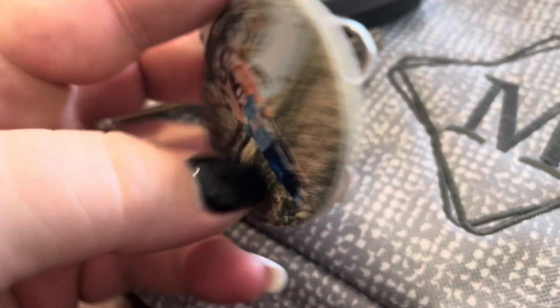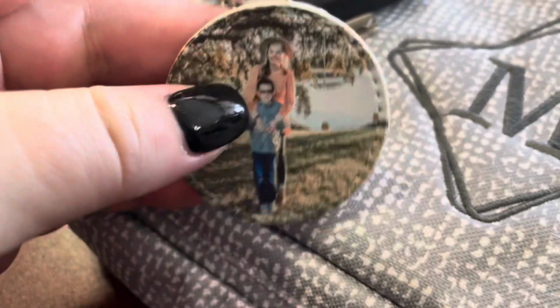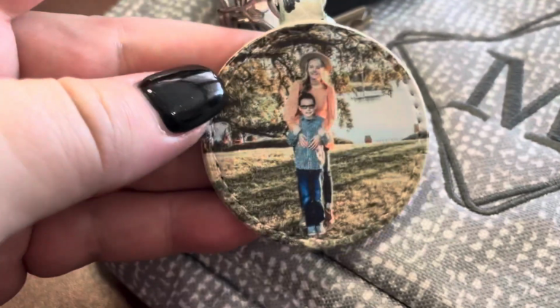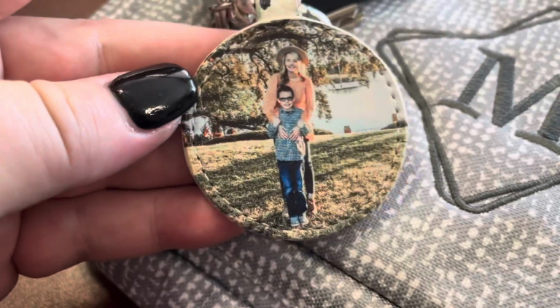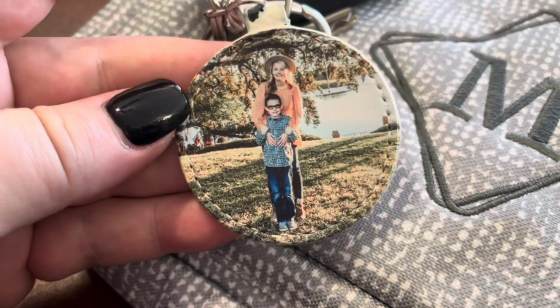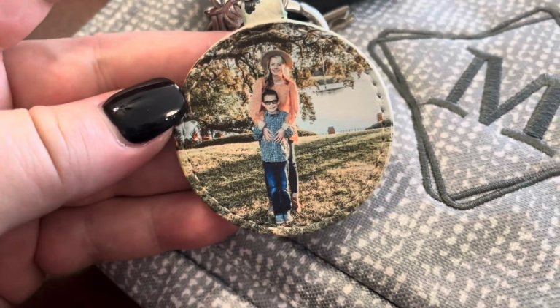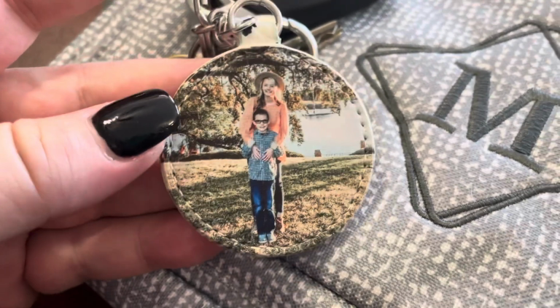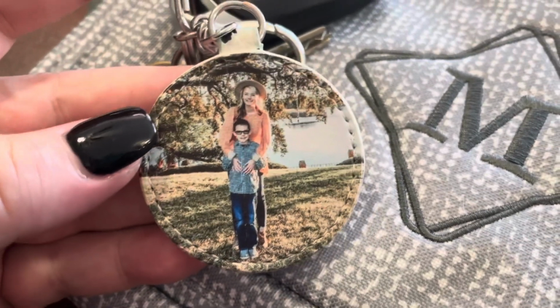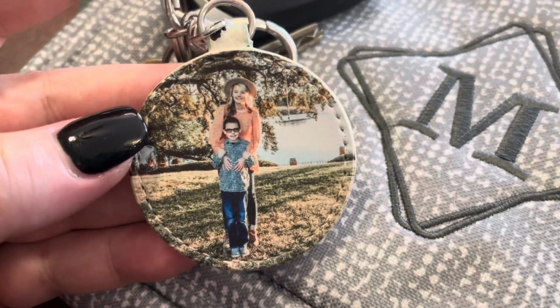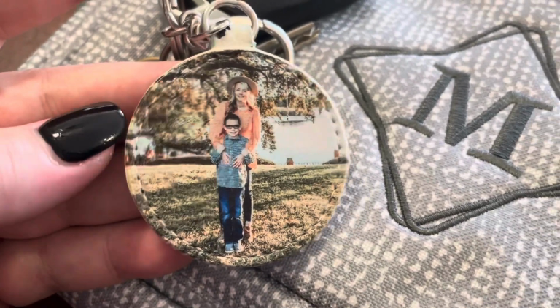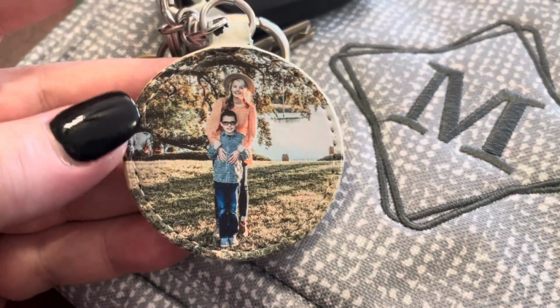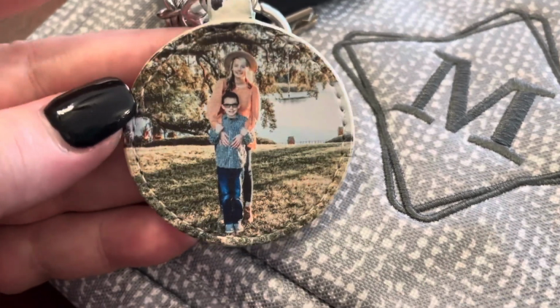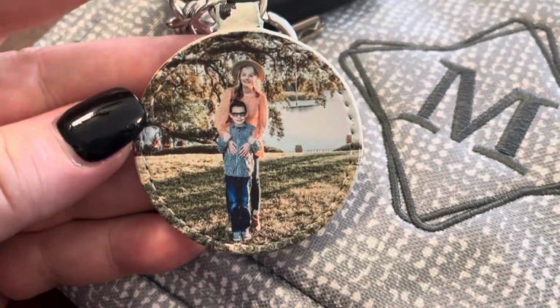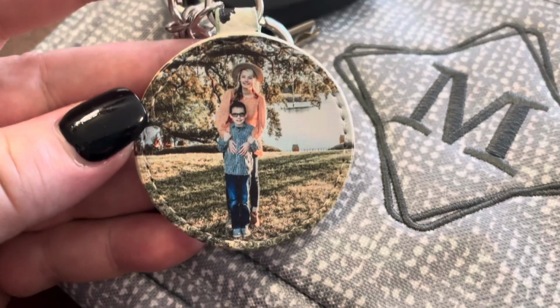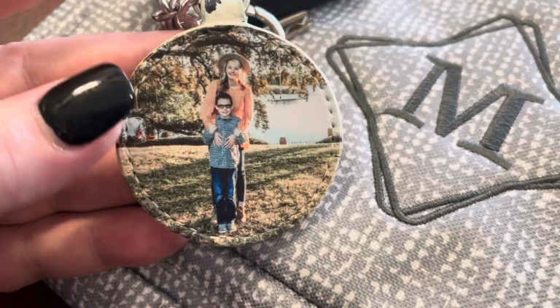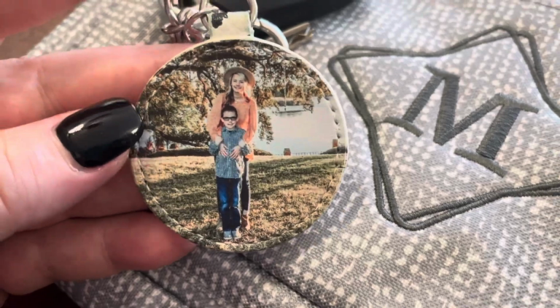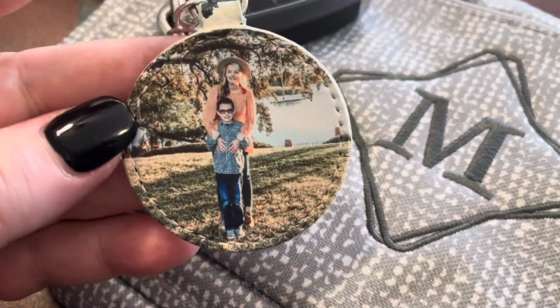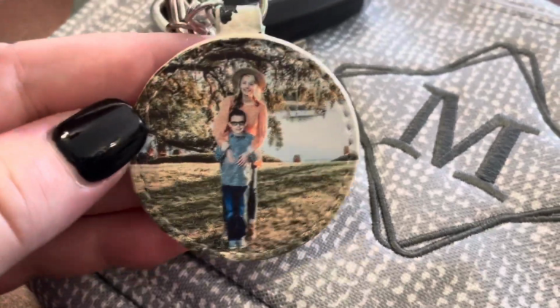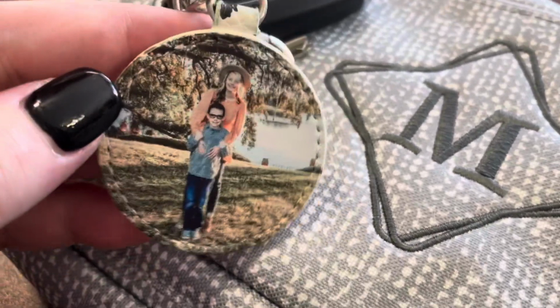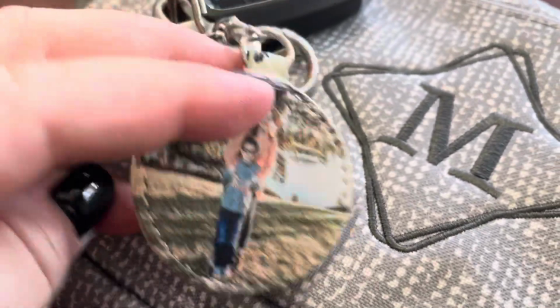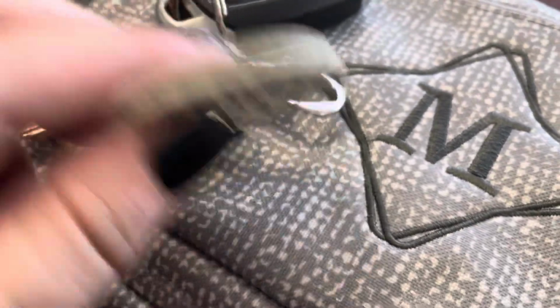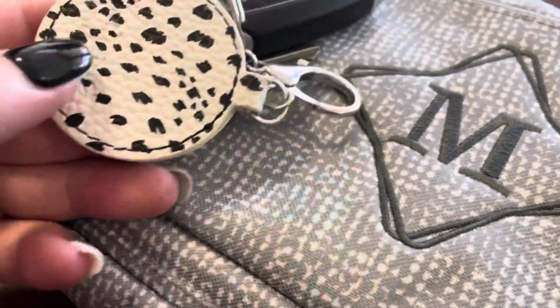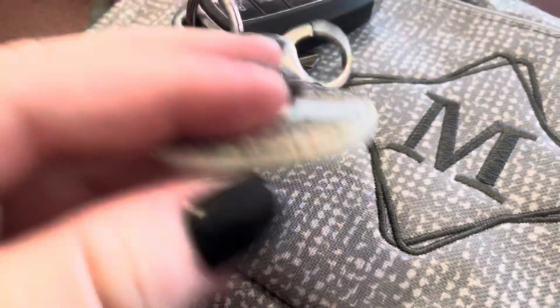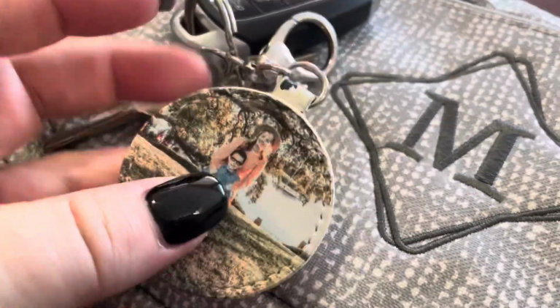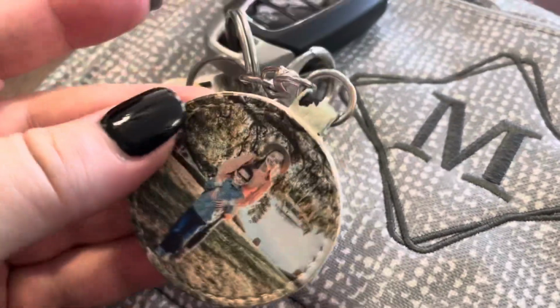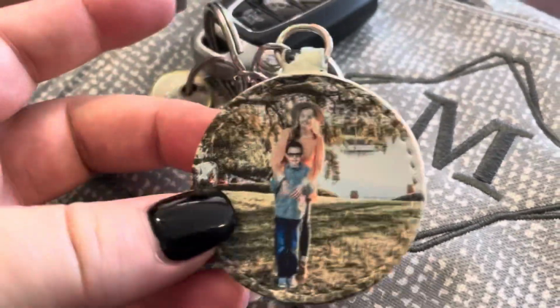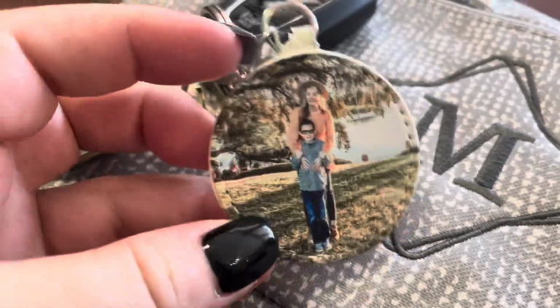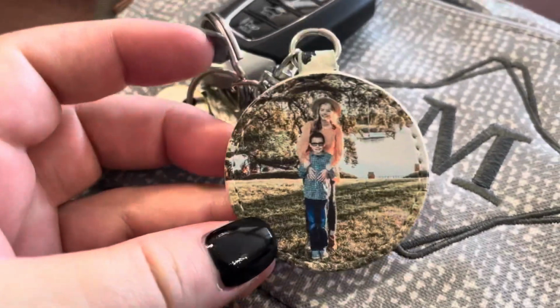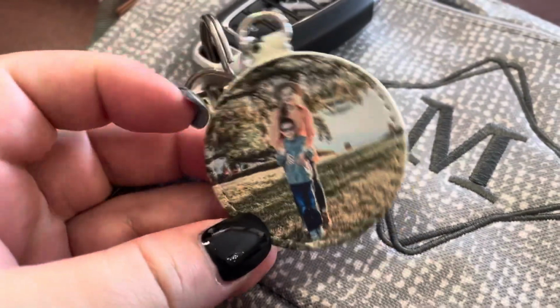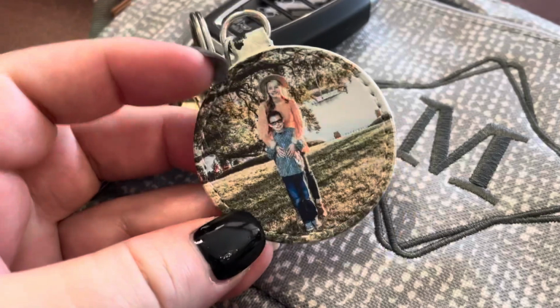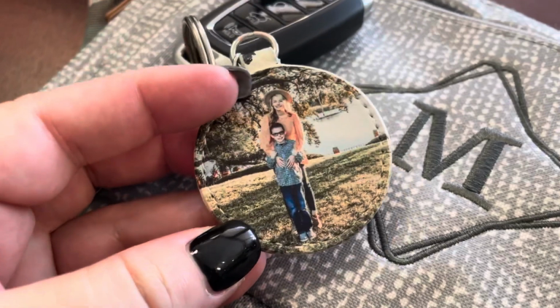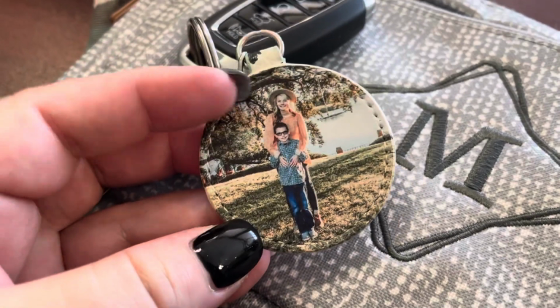They're just super, super cute for less than $20, and there's even a bundle of two where you can save even more. This is the perfect little stocking stuffer, a gift for somebody that has everything.